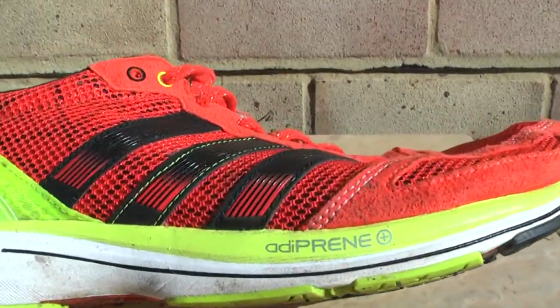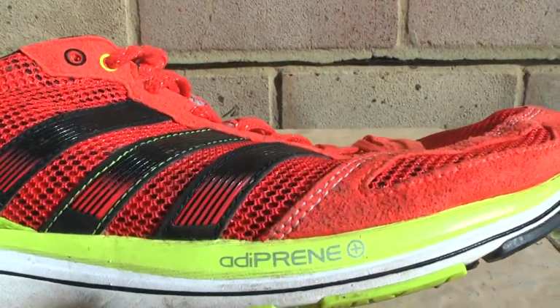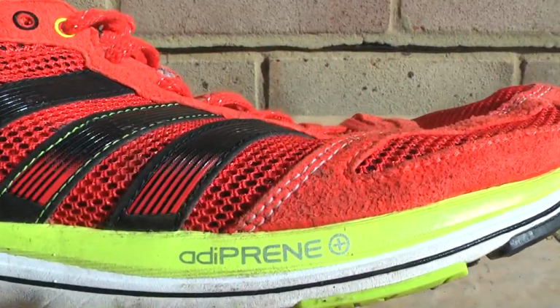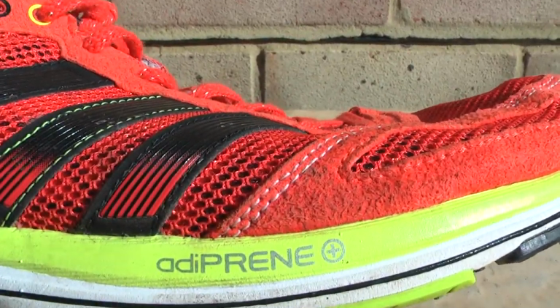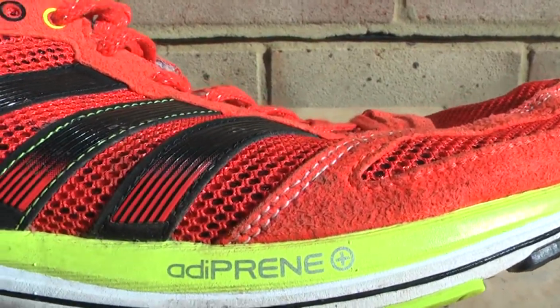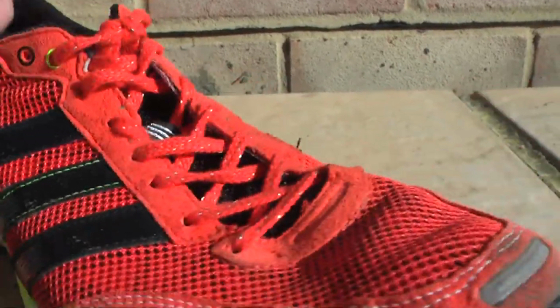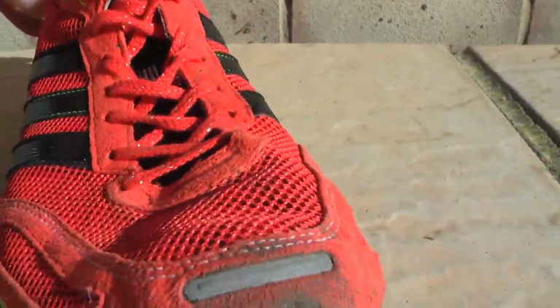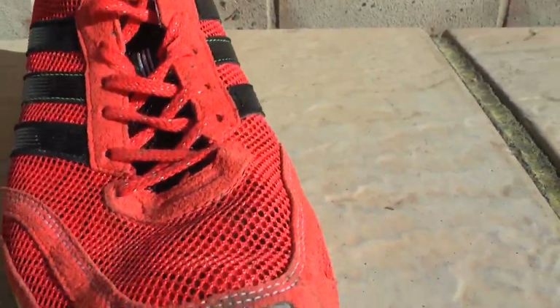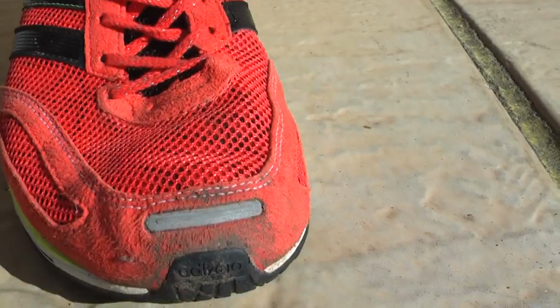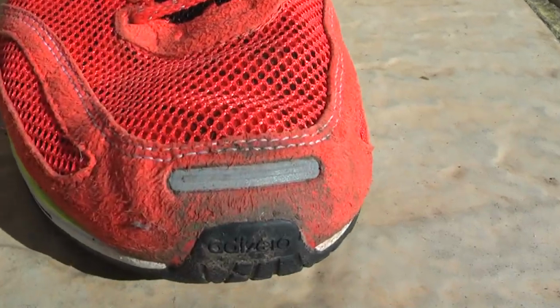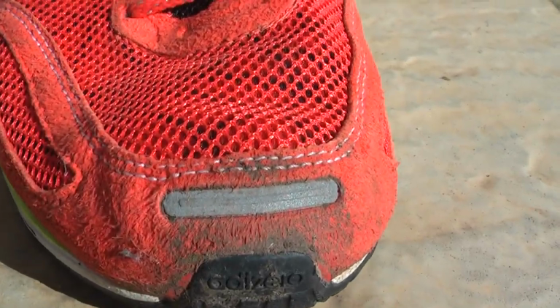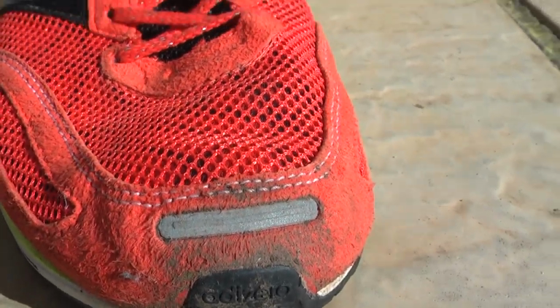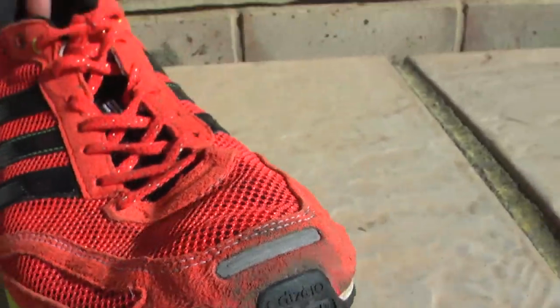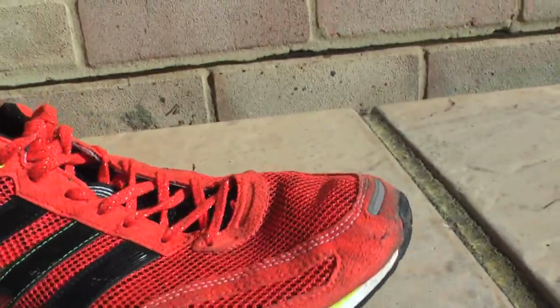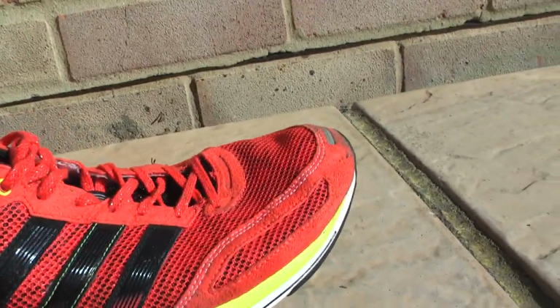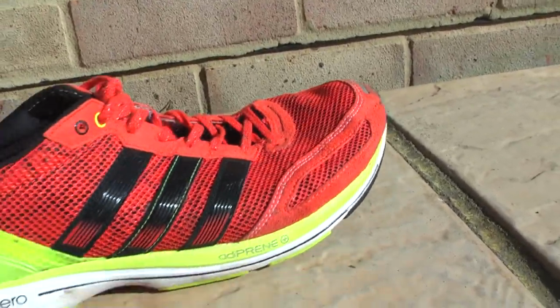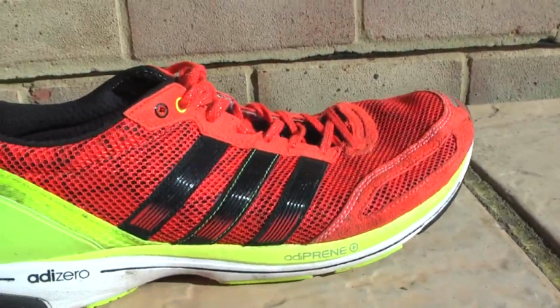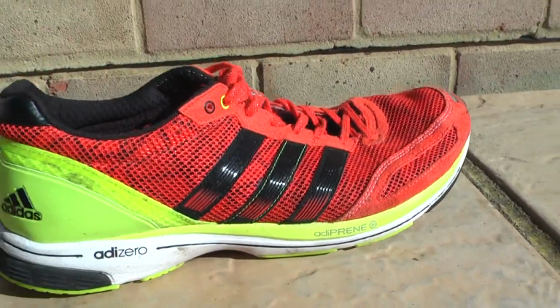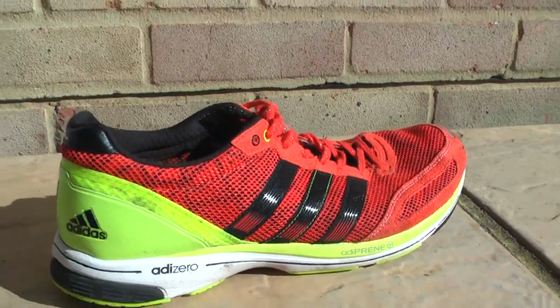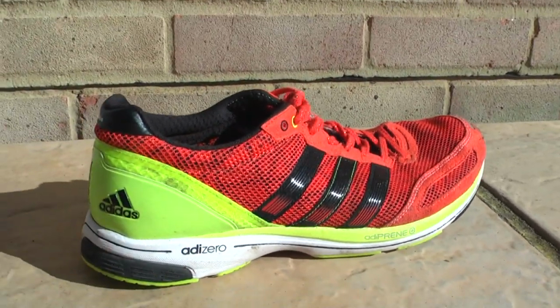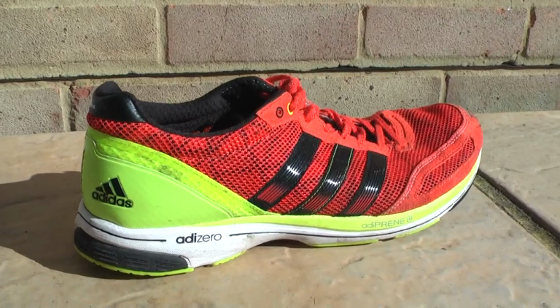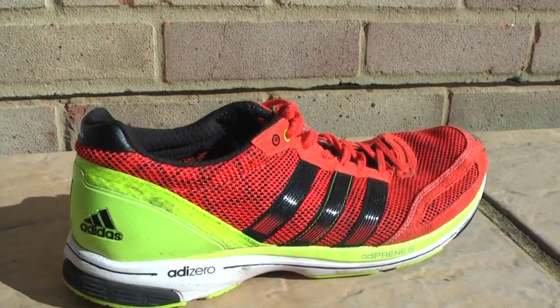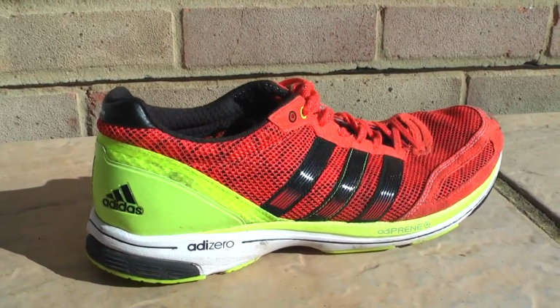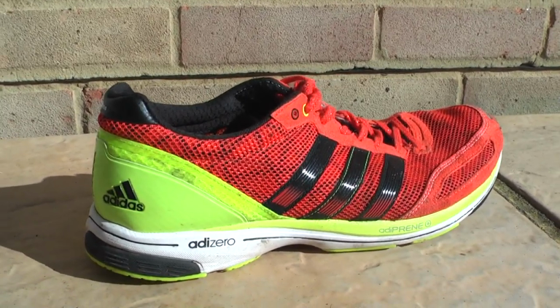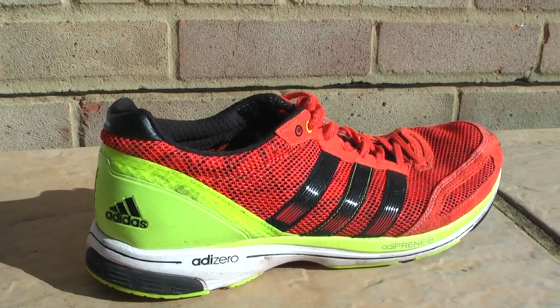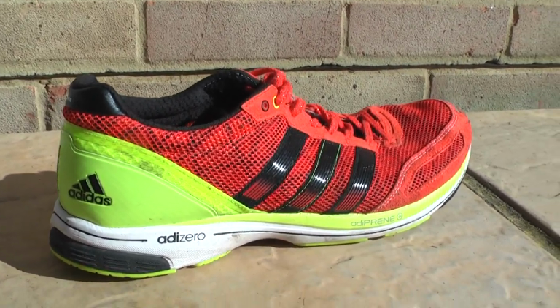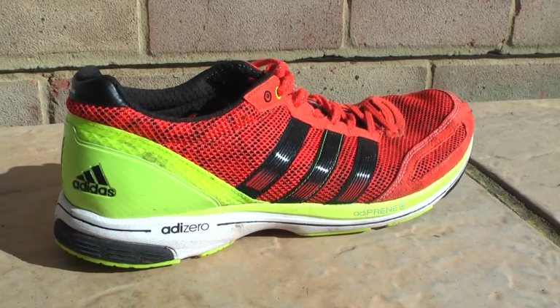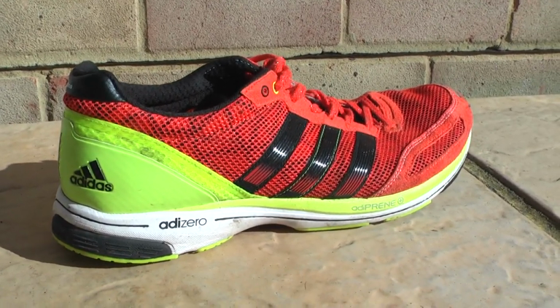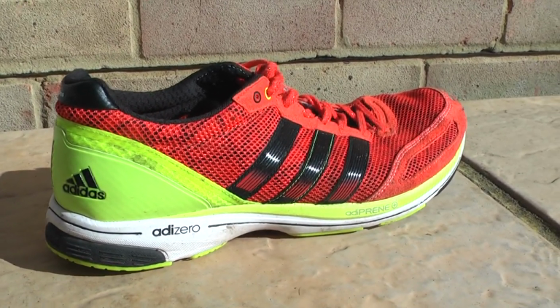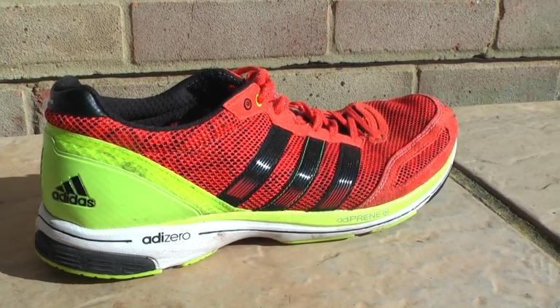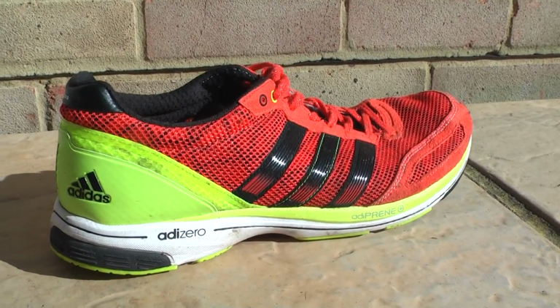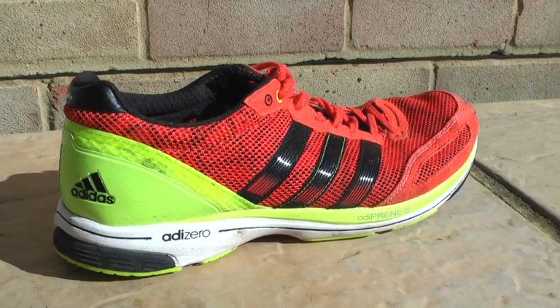The Adiprene Plus logo here is reflective, as is the toe, and overall it's a very good looking shoe. For more information and a more in-depth review please check the link below. Thank you.